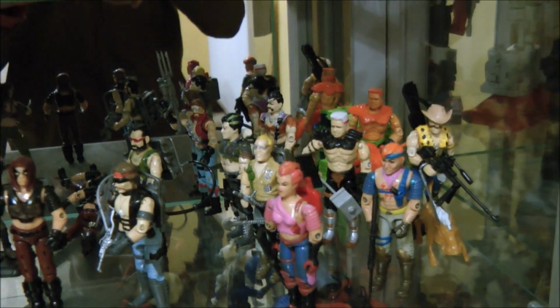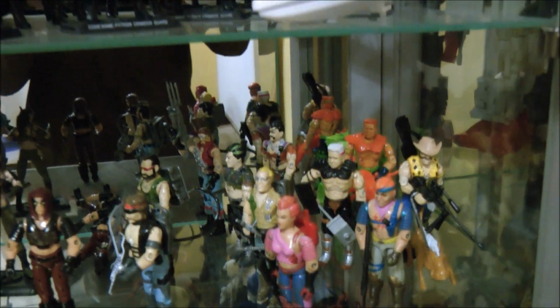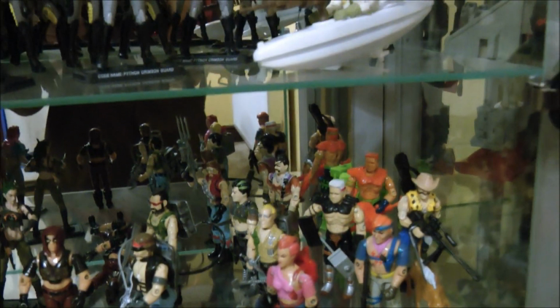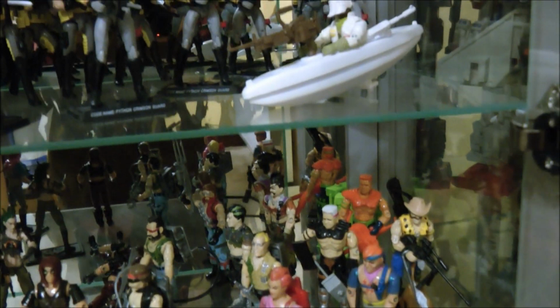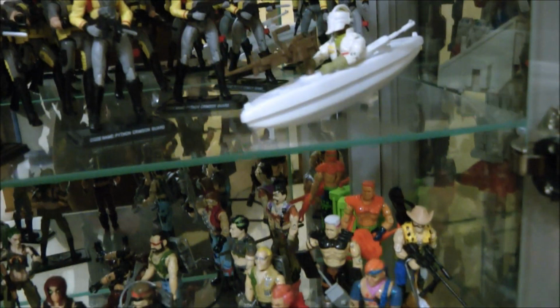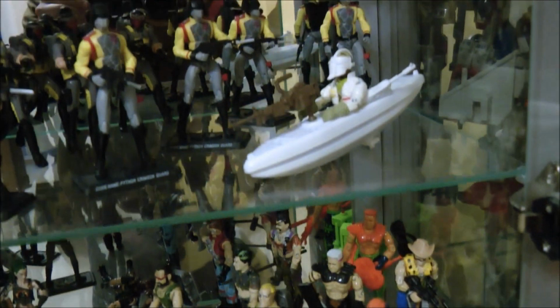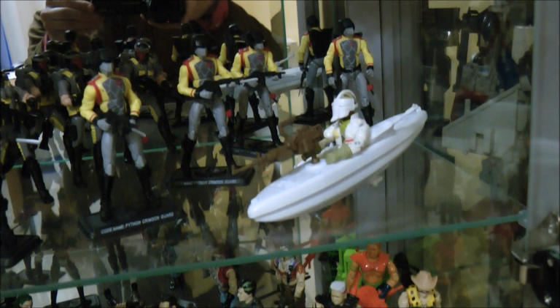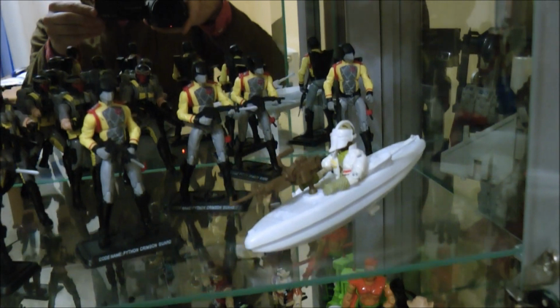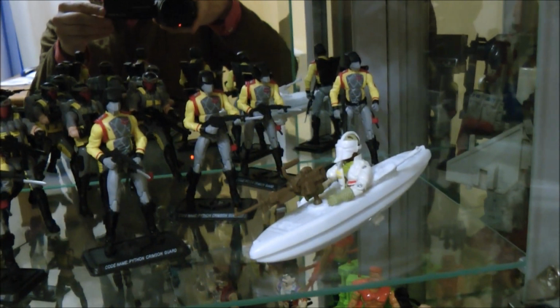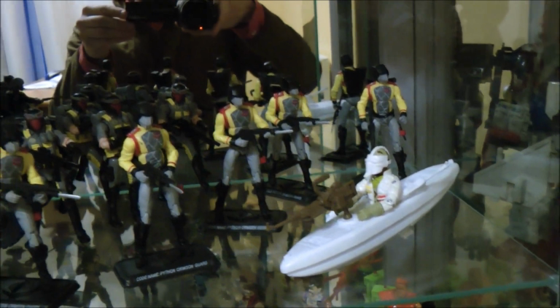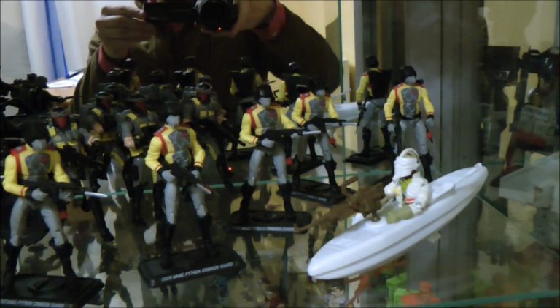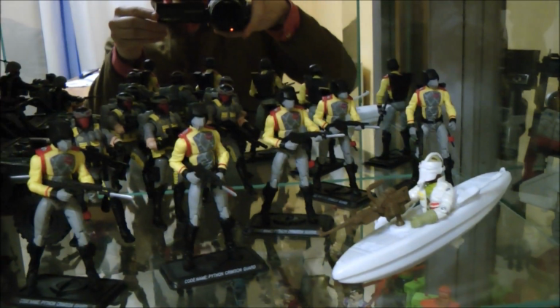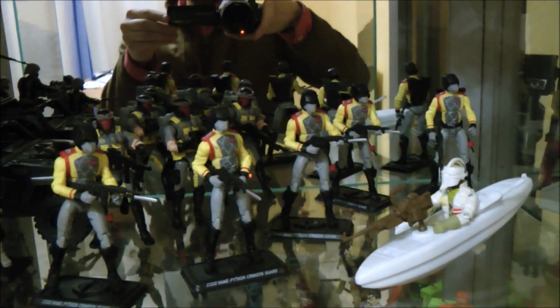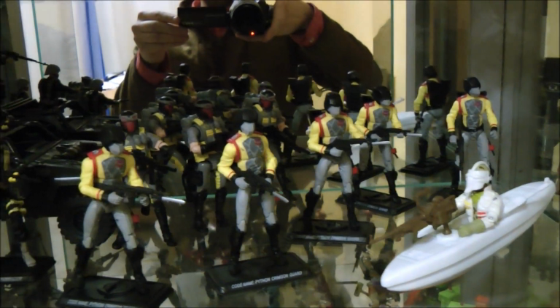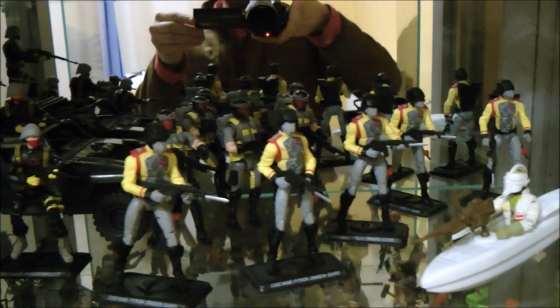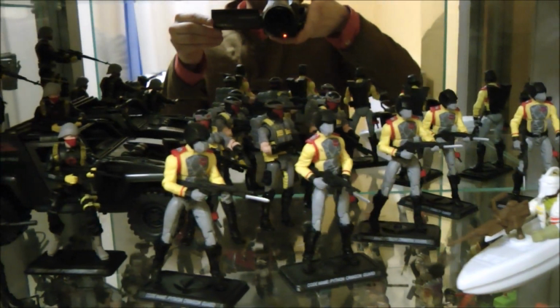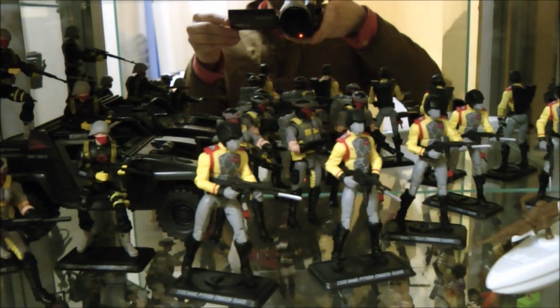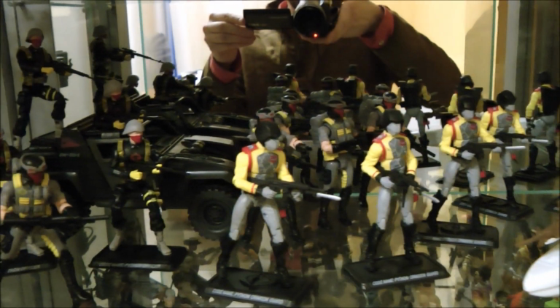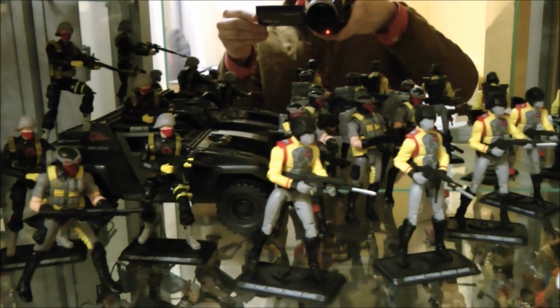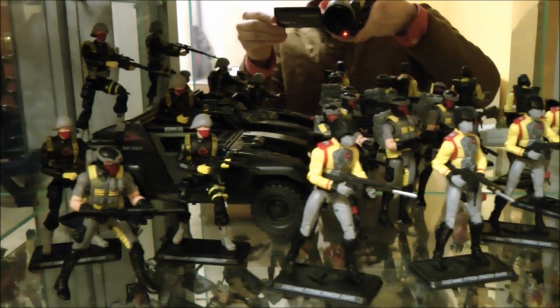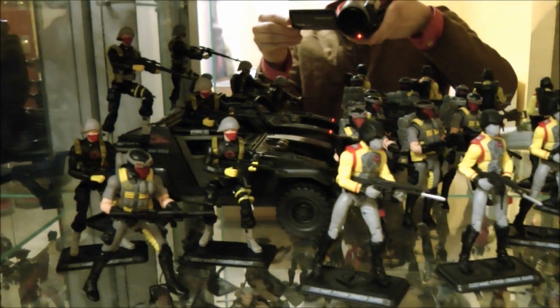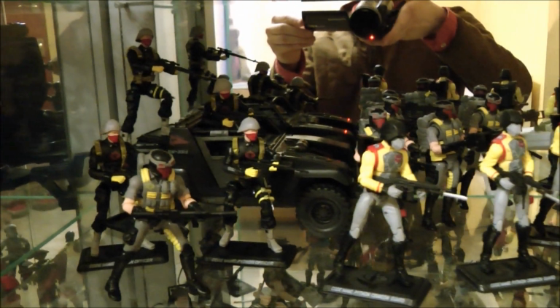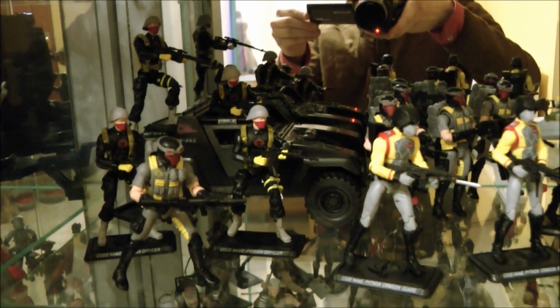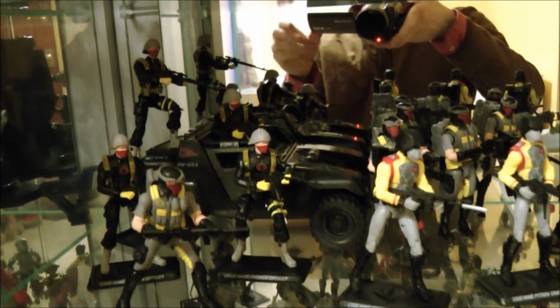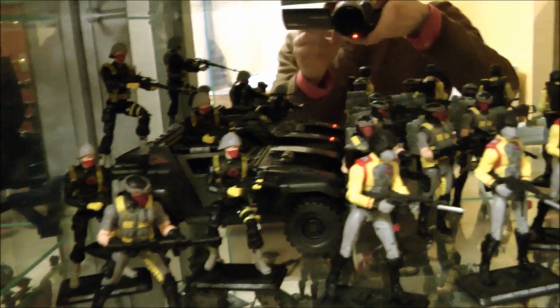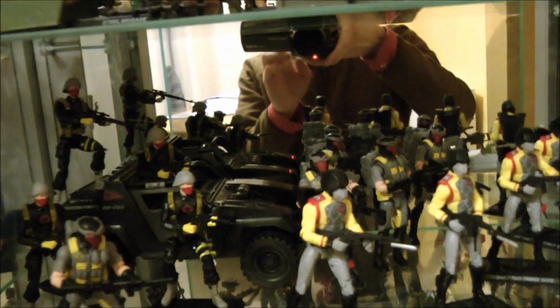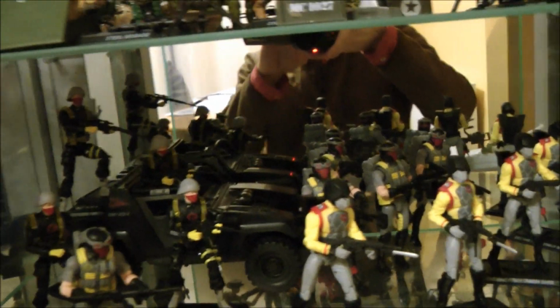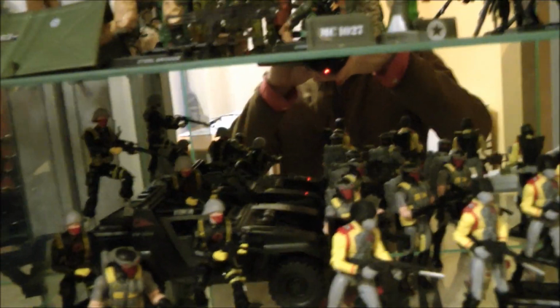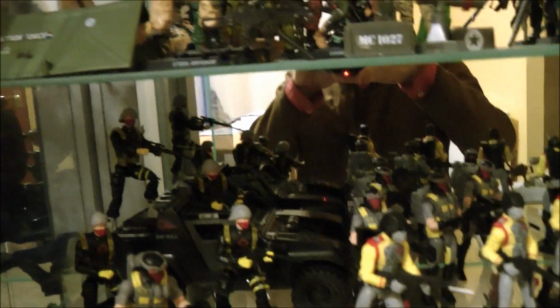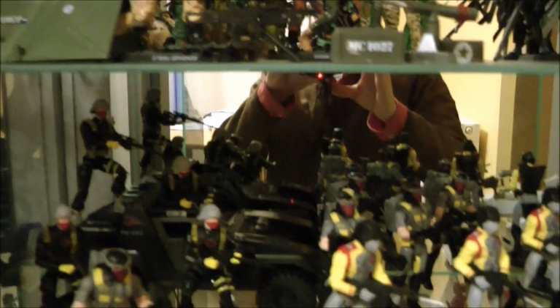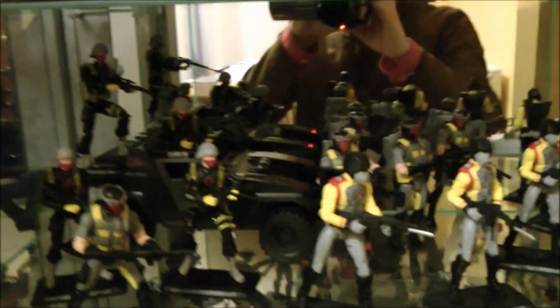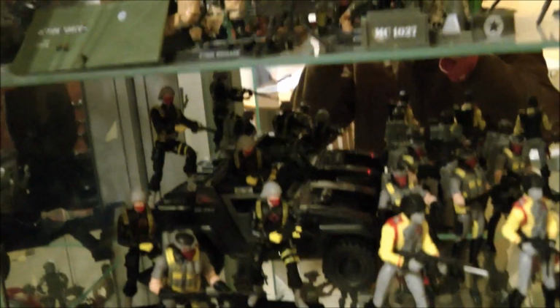Moving on, you'll see our second version of the Stalker toy, and then this is our Python Patrol shelf — Cobra Guards, Vipers, and Crimson Guards.